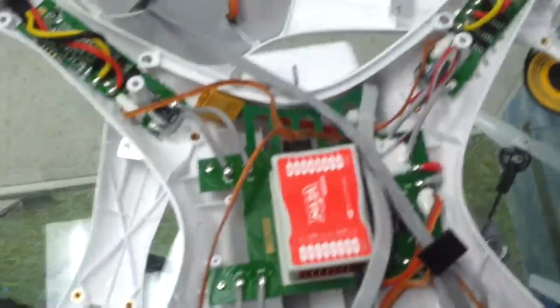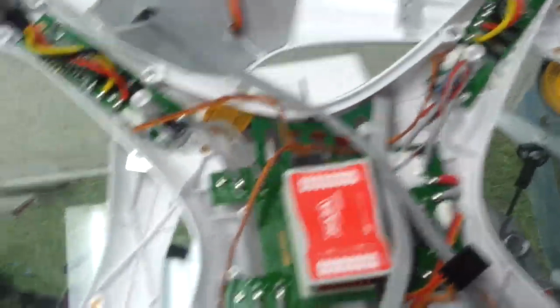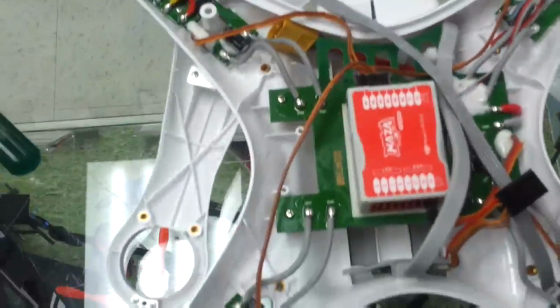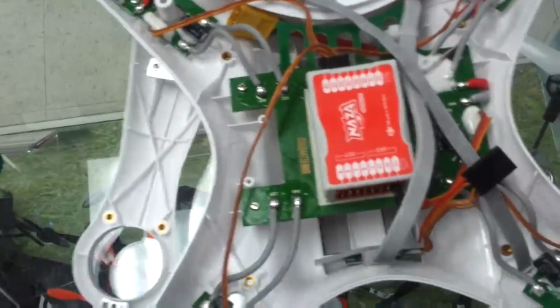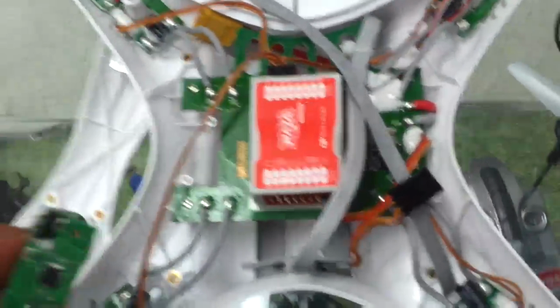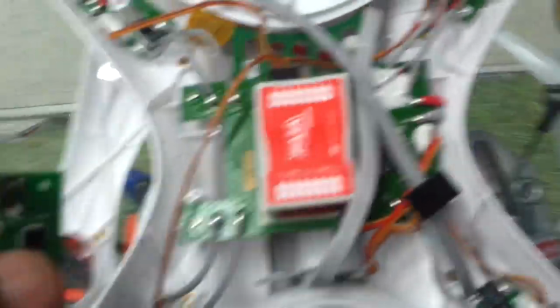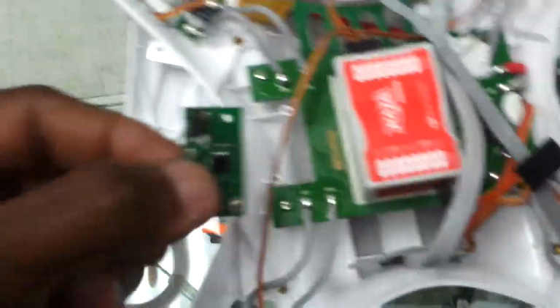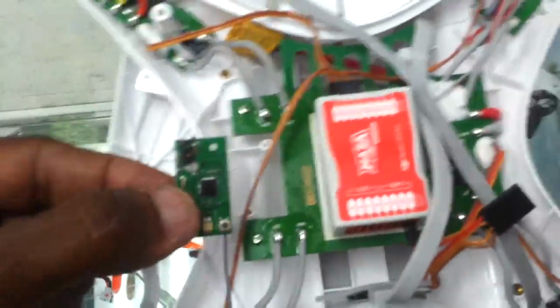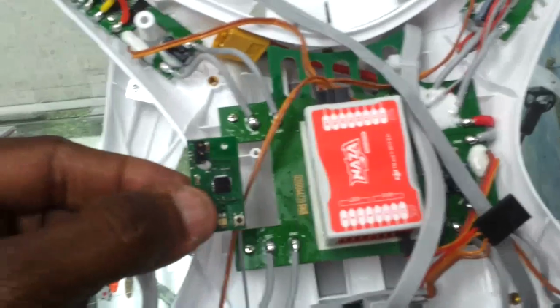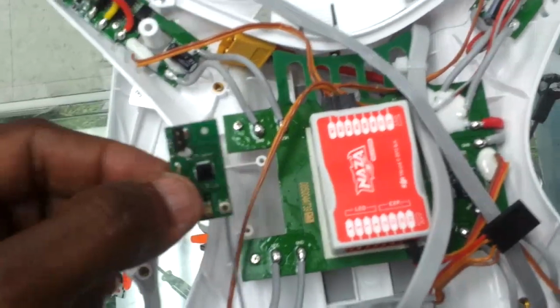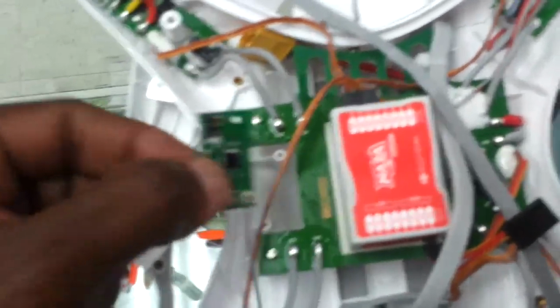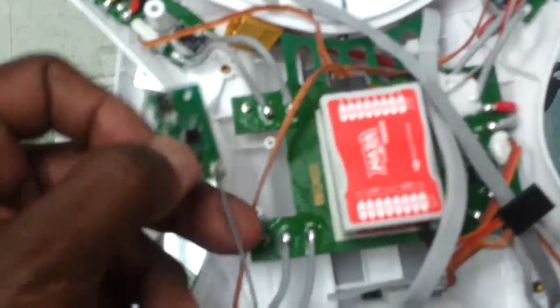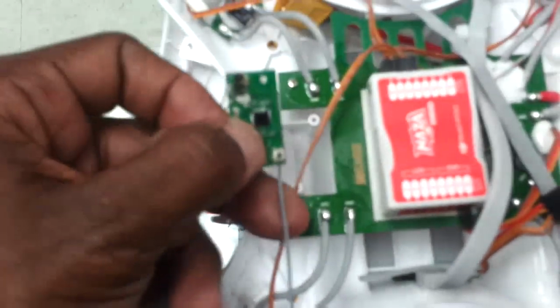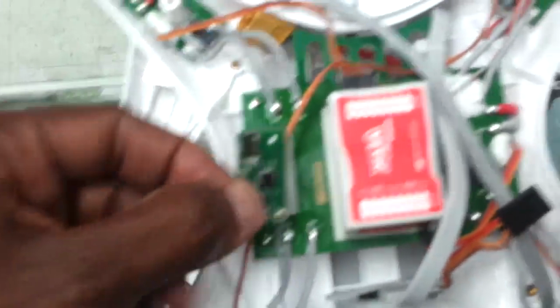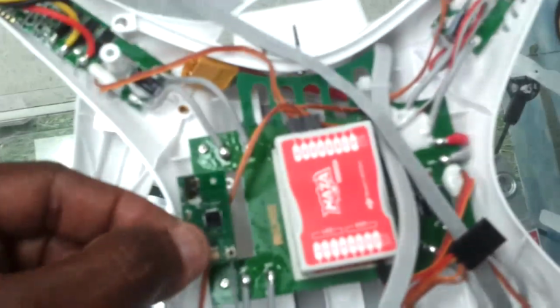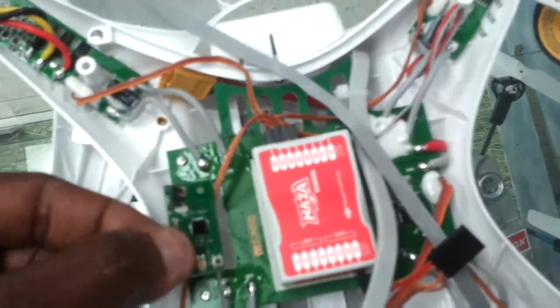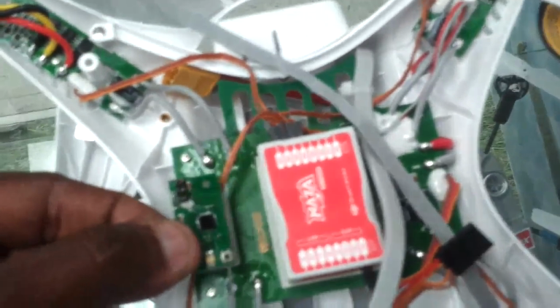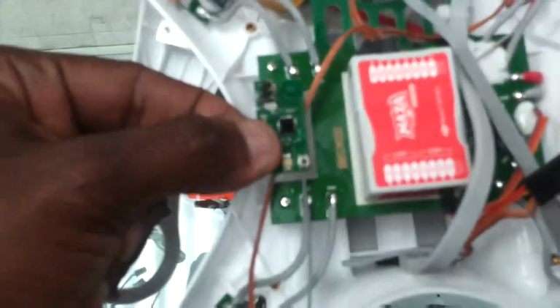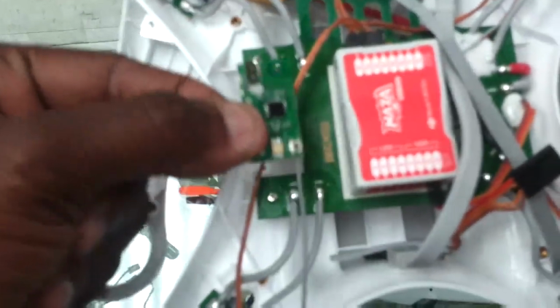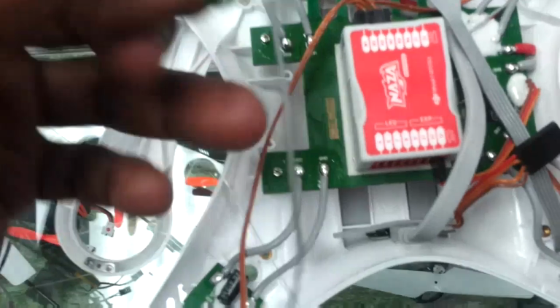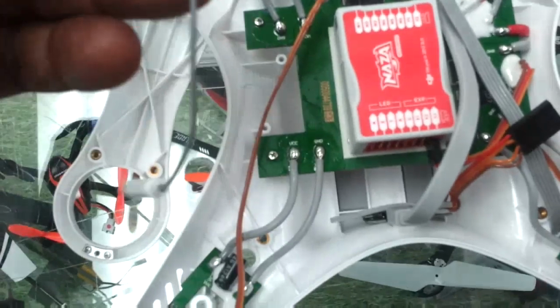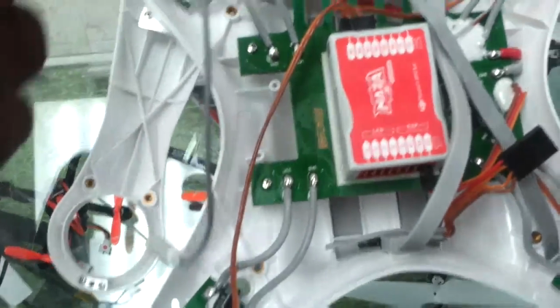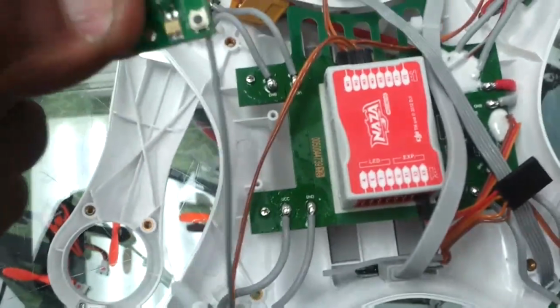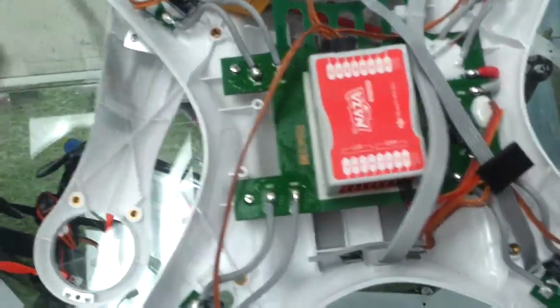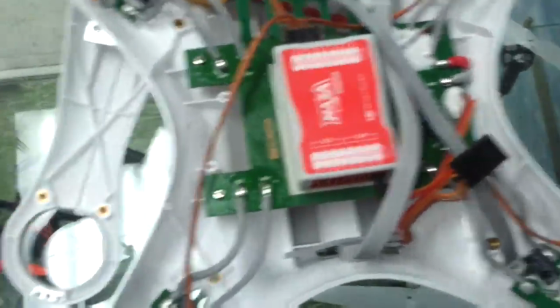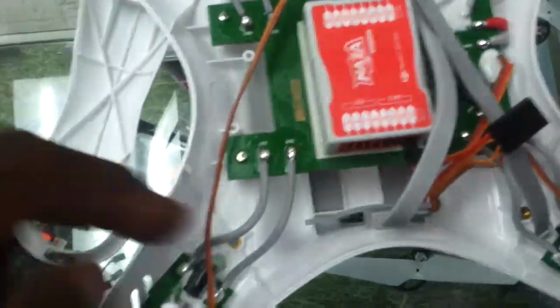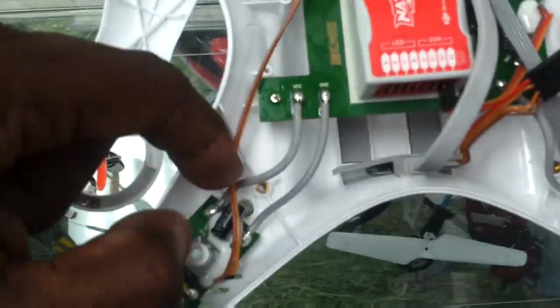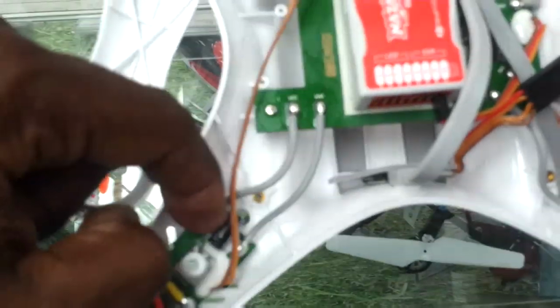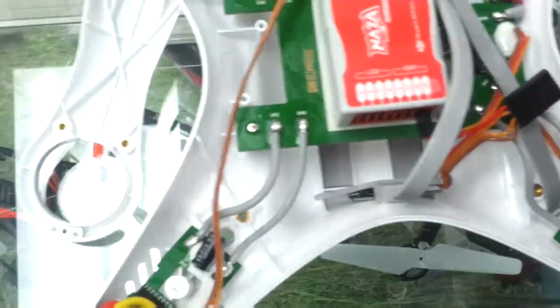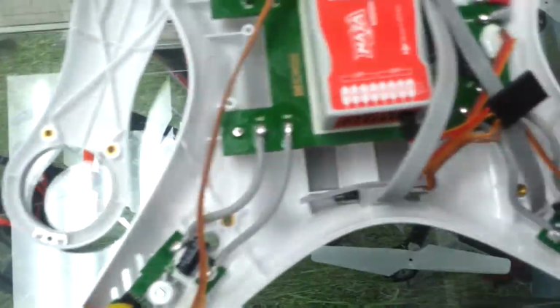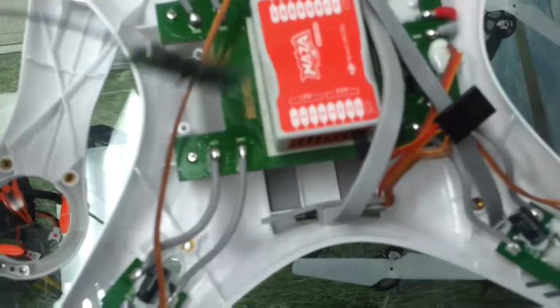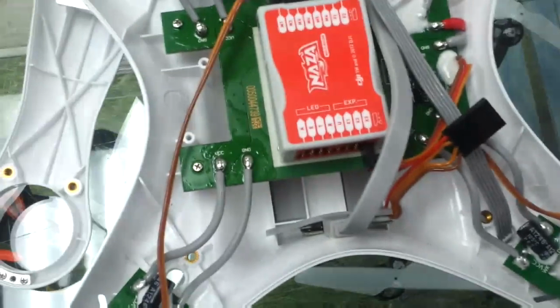What we've done so far is the replacement — removing the stock Futaba S-Bus receiver out of the Phantom. We've unscrewed the two screws and we're taking out the stock receiver. It also comes out of that little hole right there, so just pull that out.